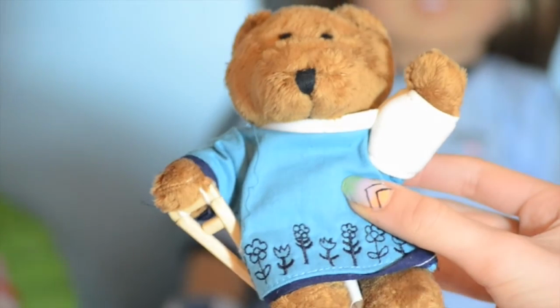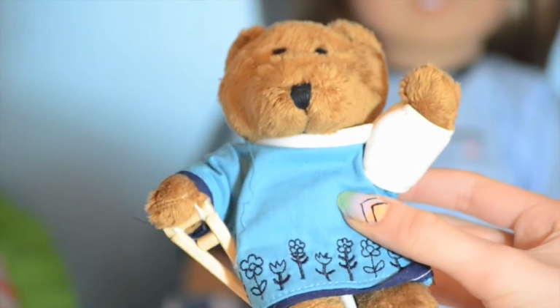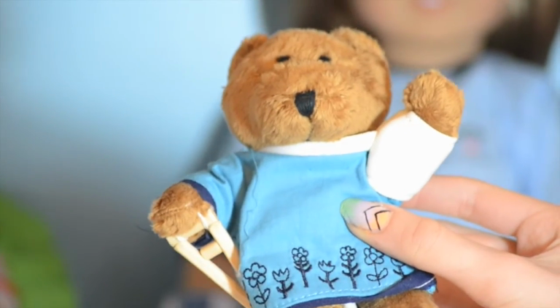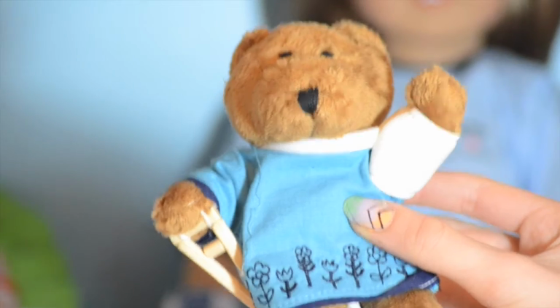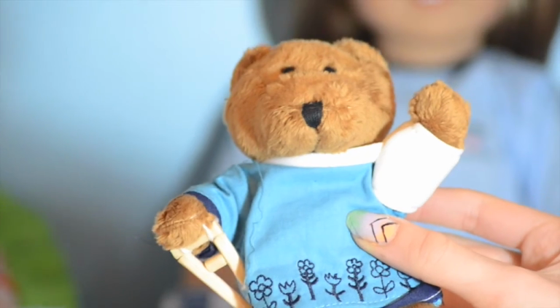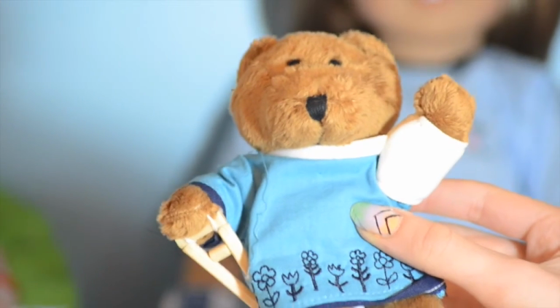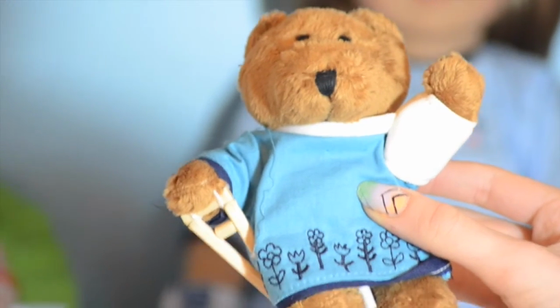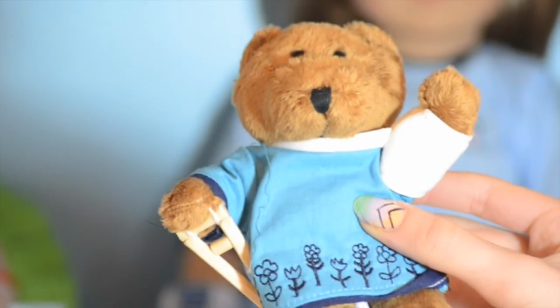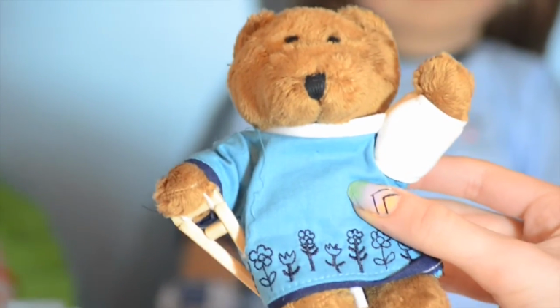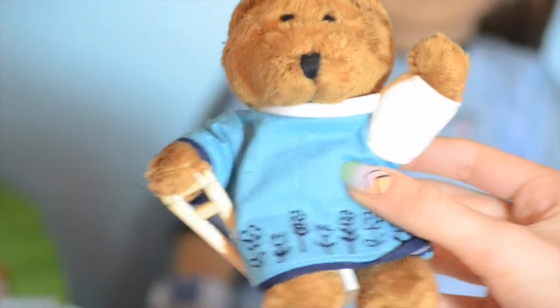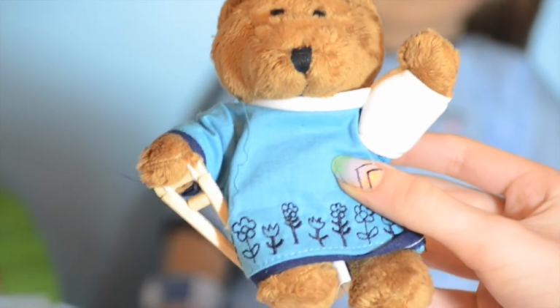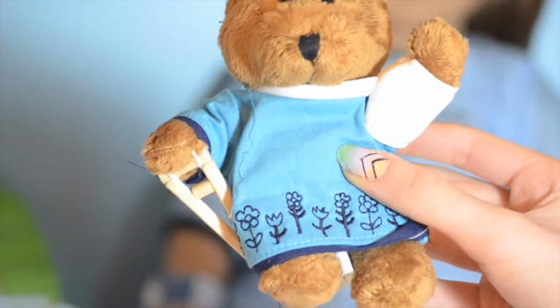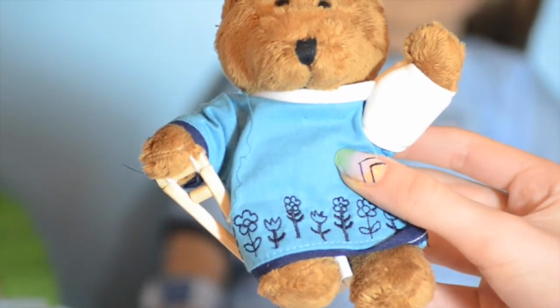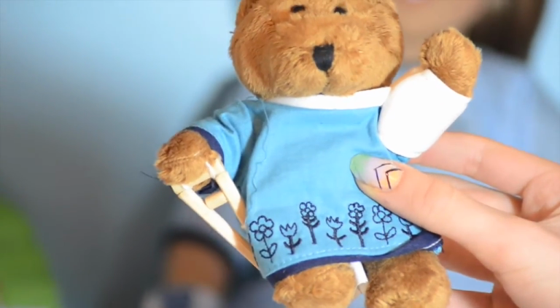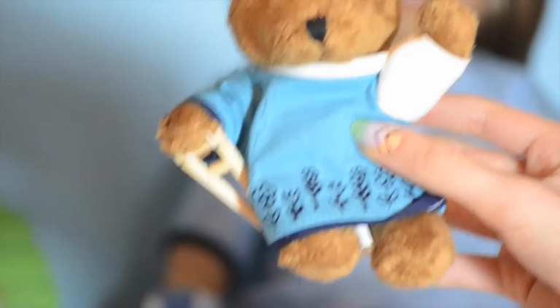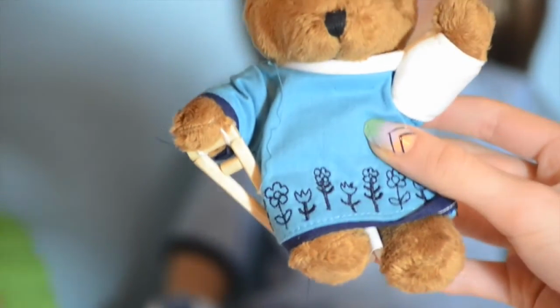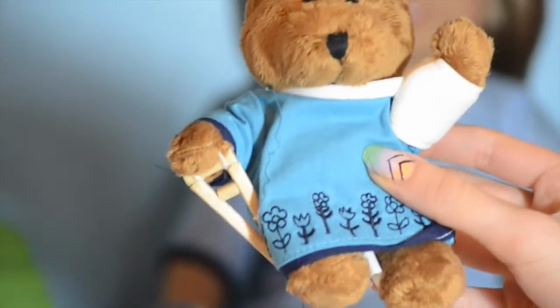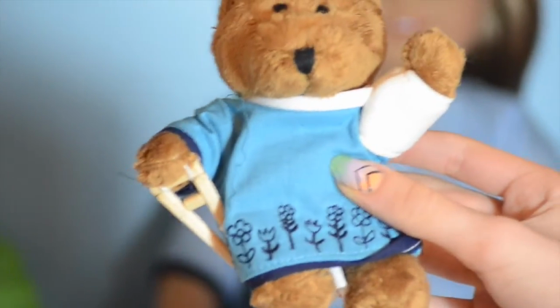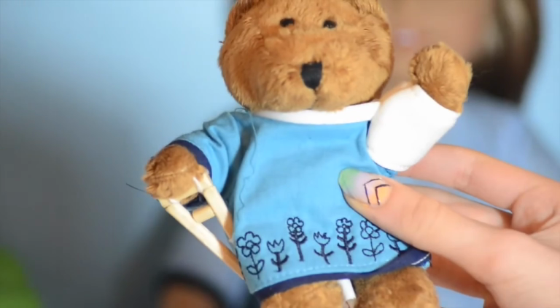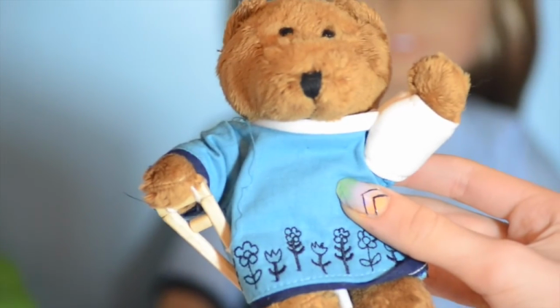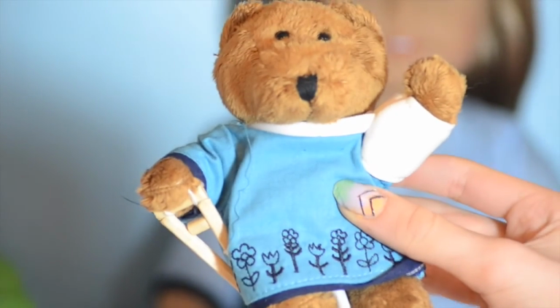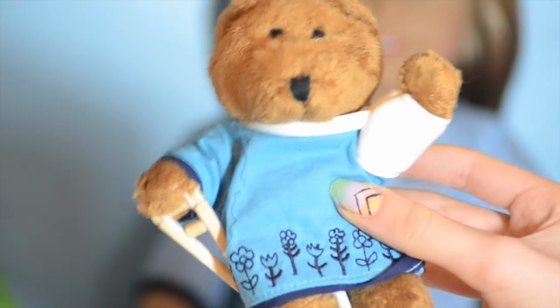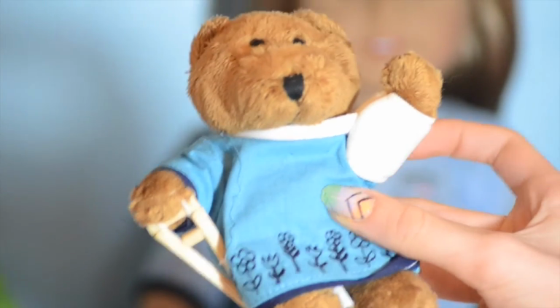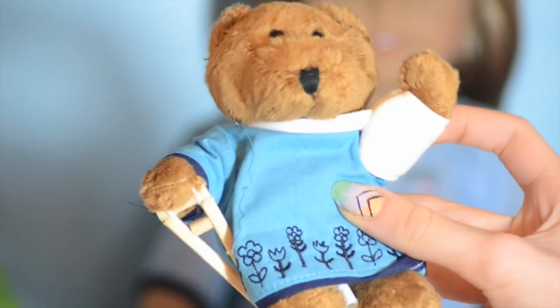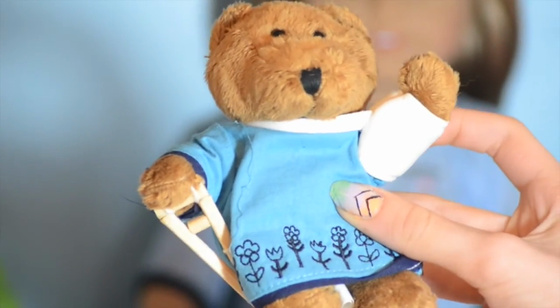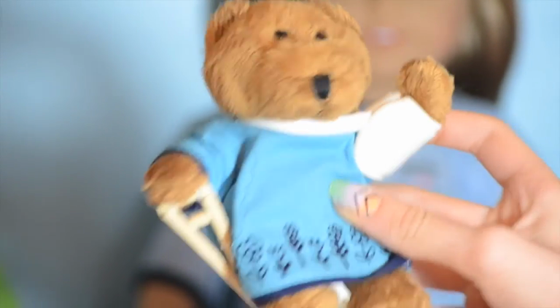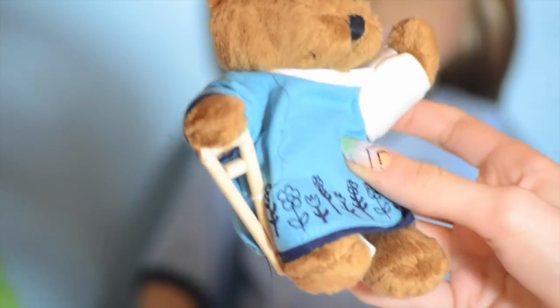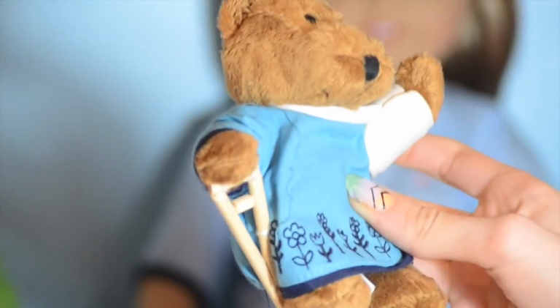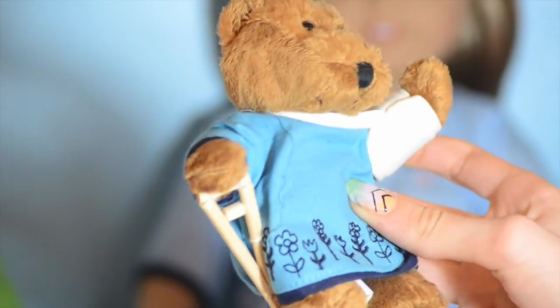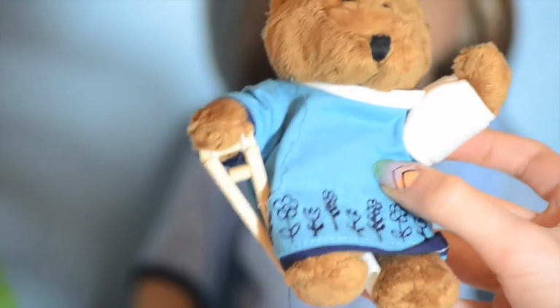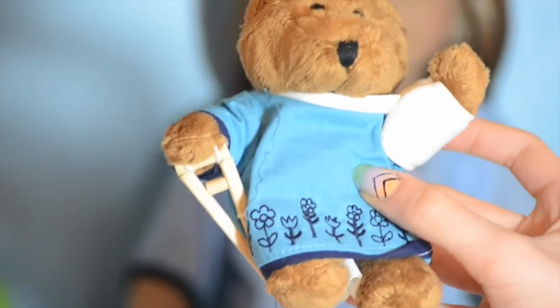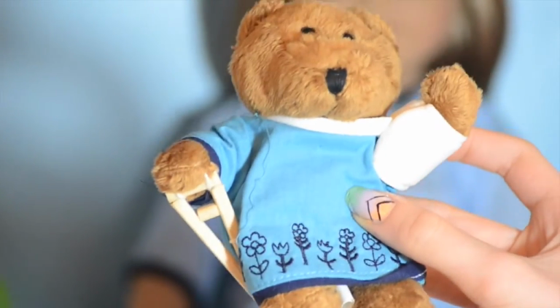Here is the first item. It's a little get well bear. It's so cute. It has a hospital gown which matches Anne's. It has a little cast and then a crutch. I think it's adorable.